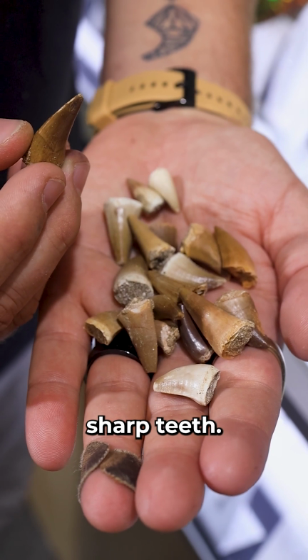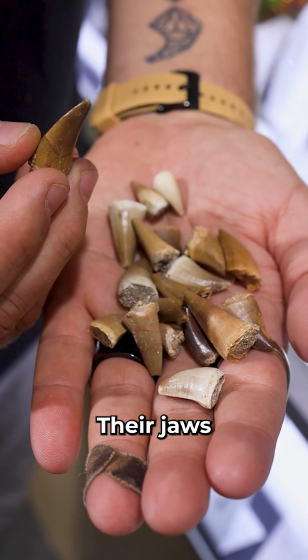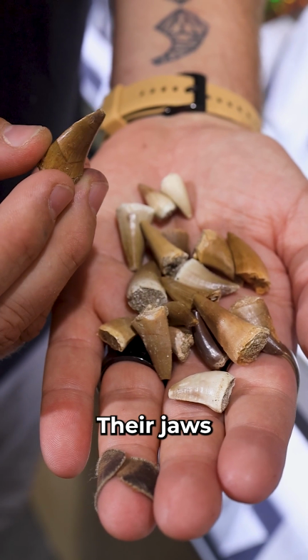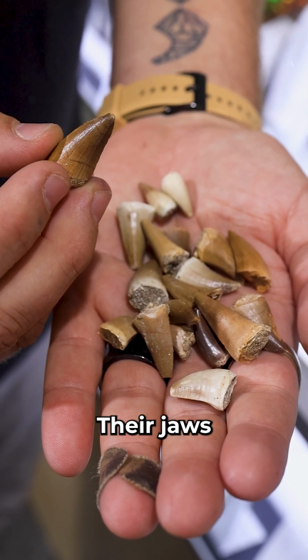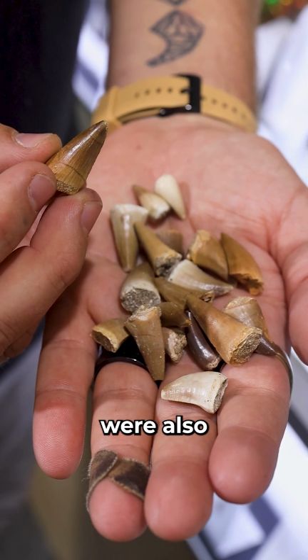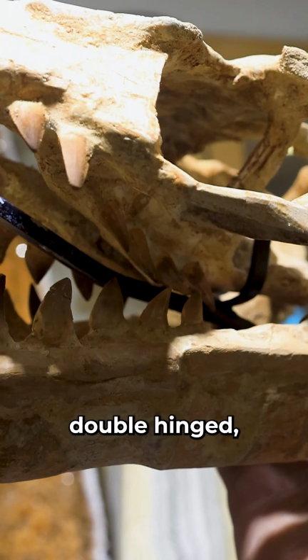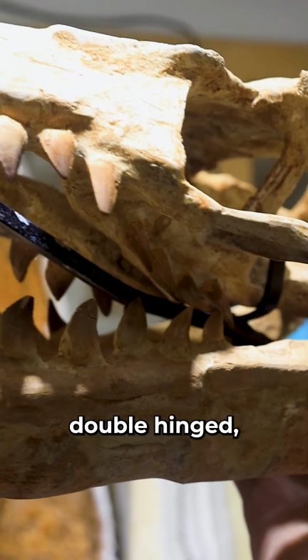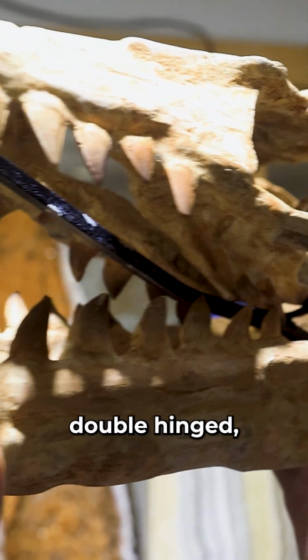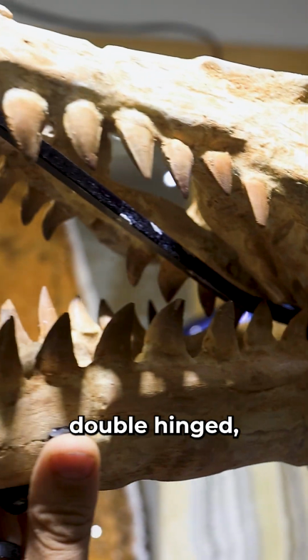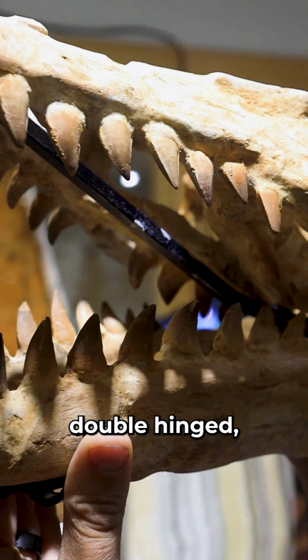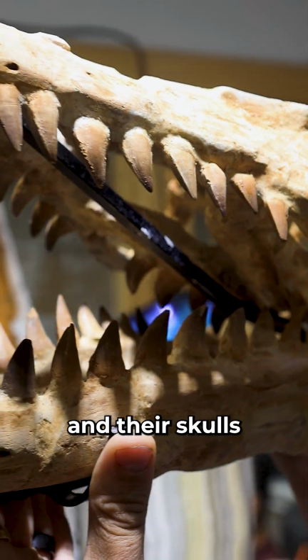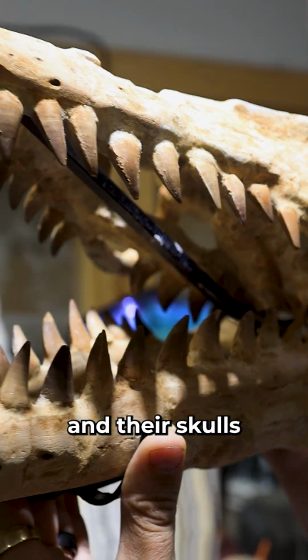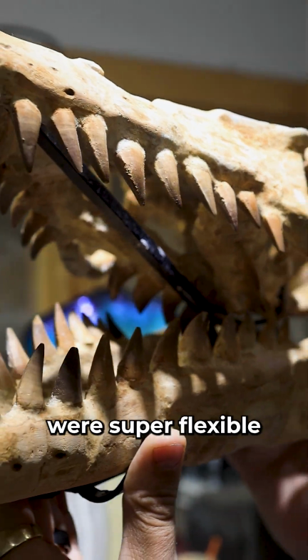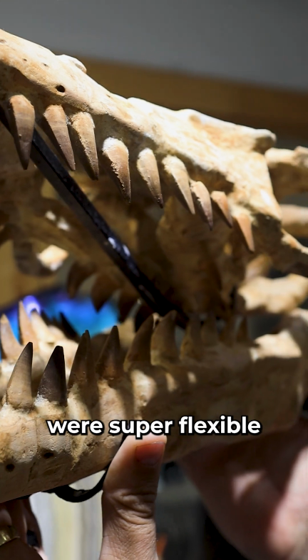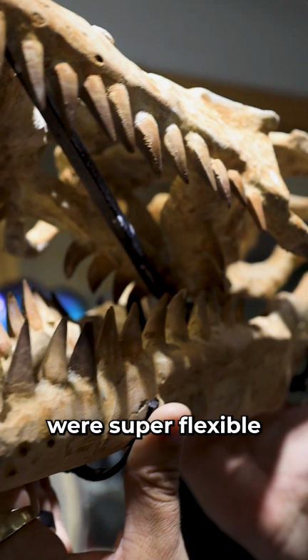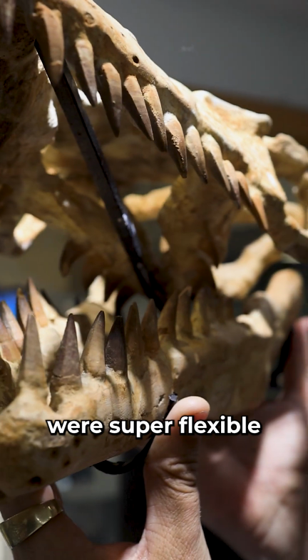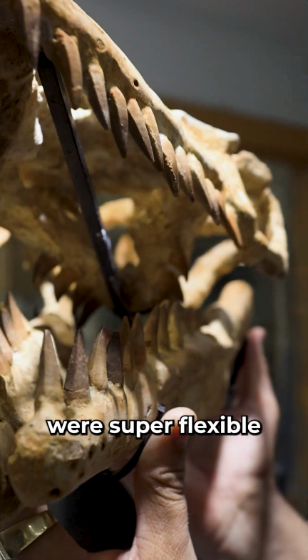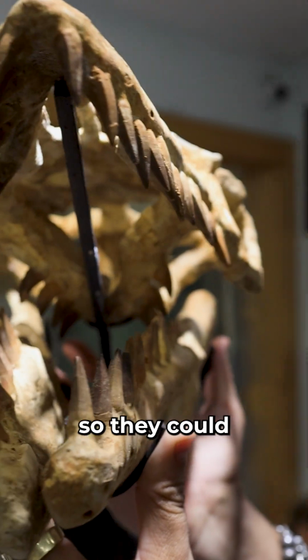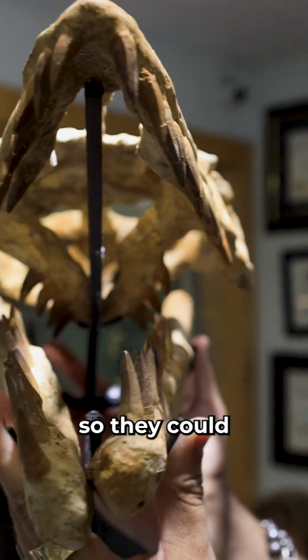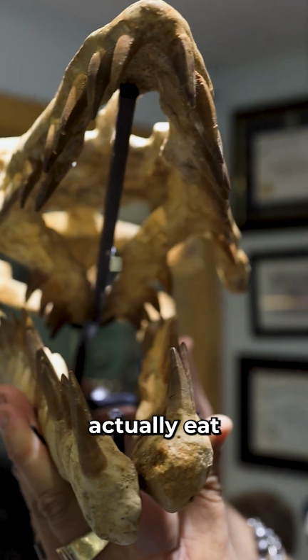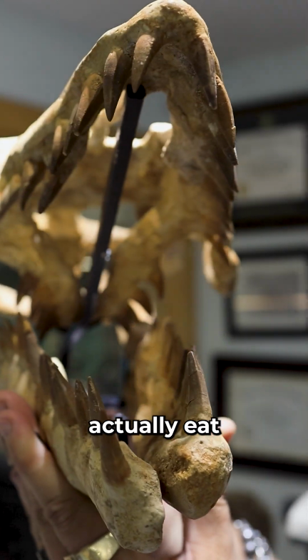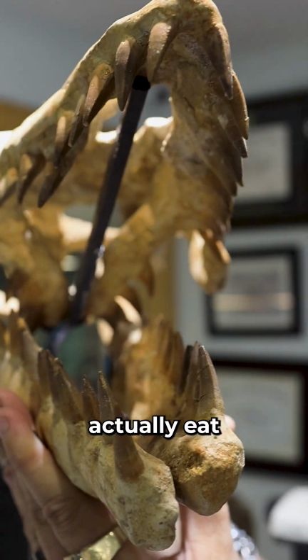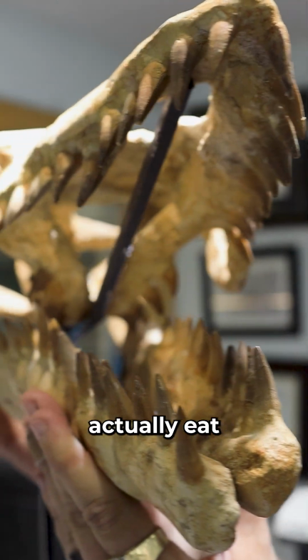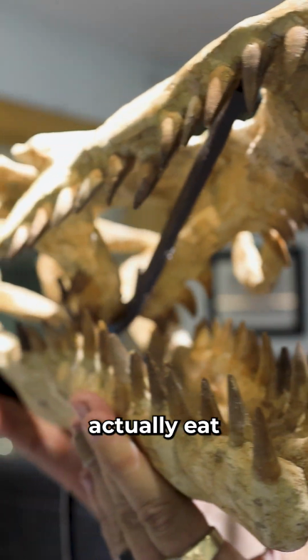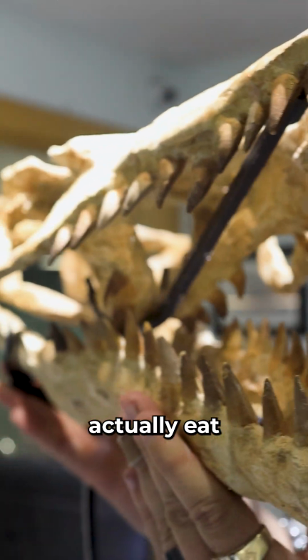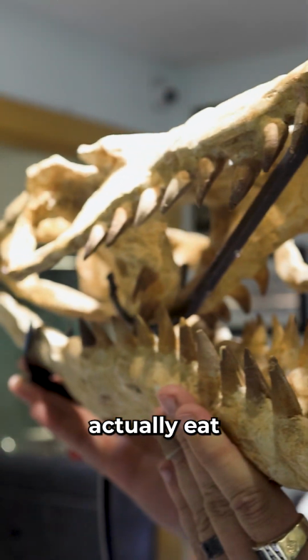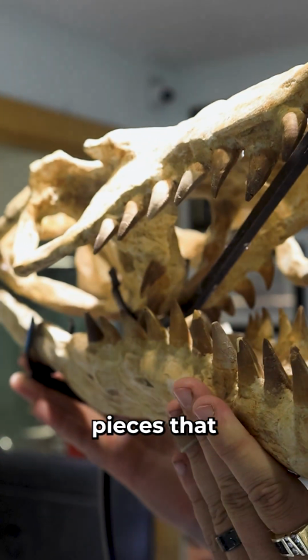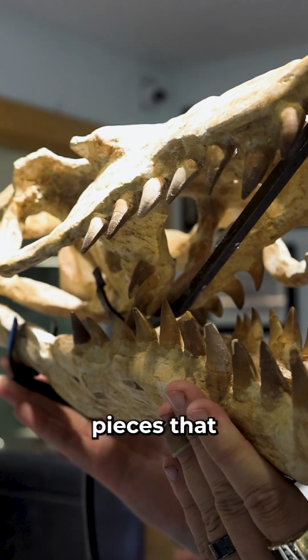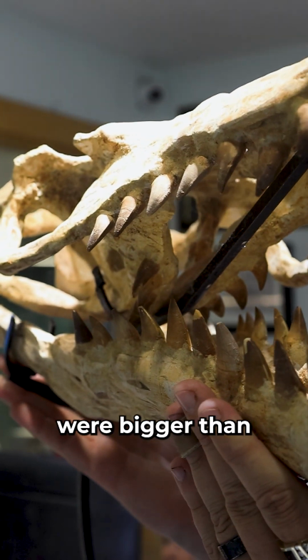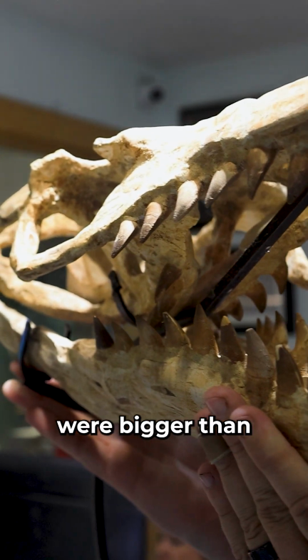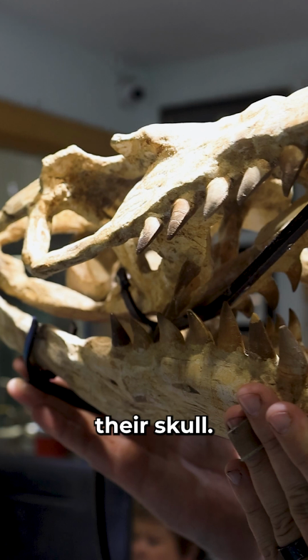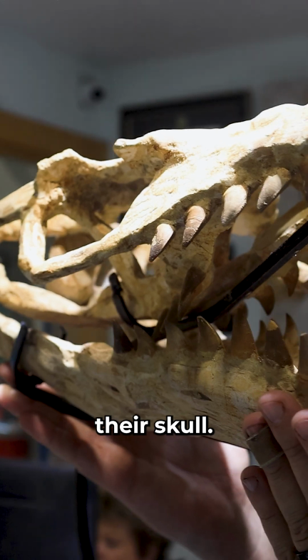Their jaws were also double hinged, and their skulls were super flexible, so they could actually eat pieces that were bigger than their skull.